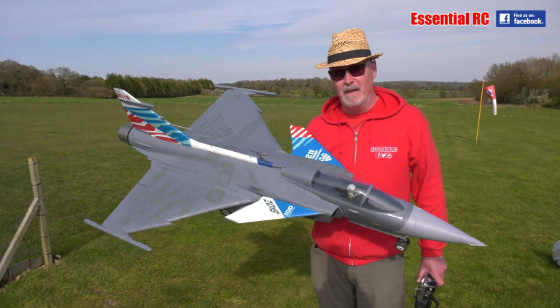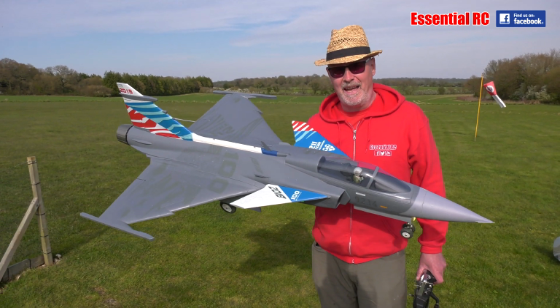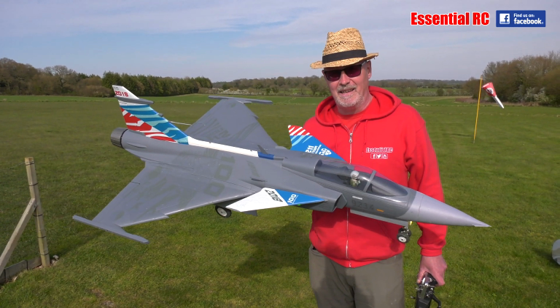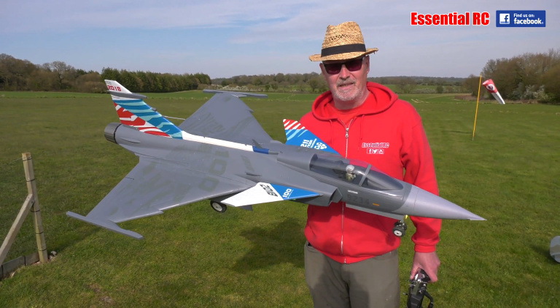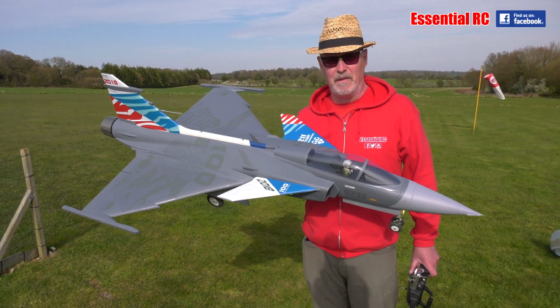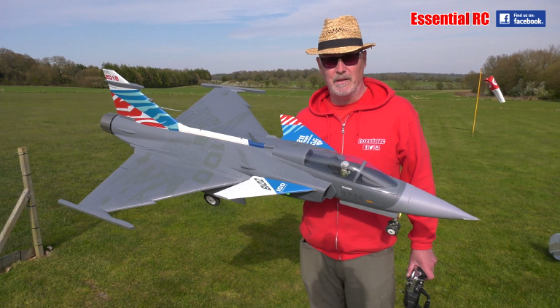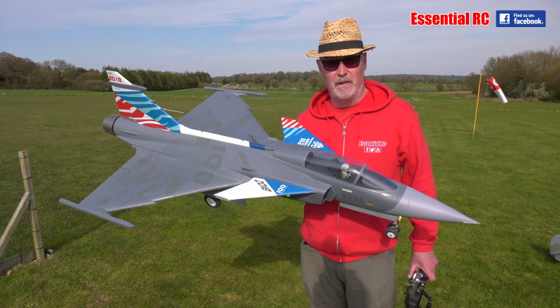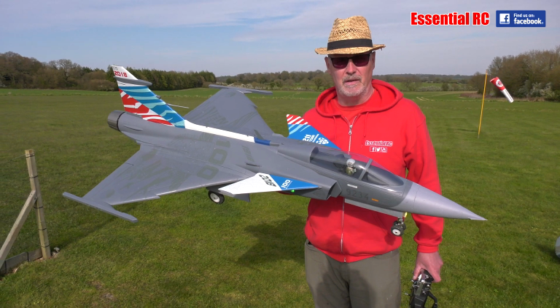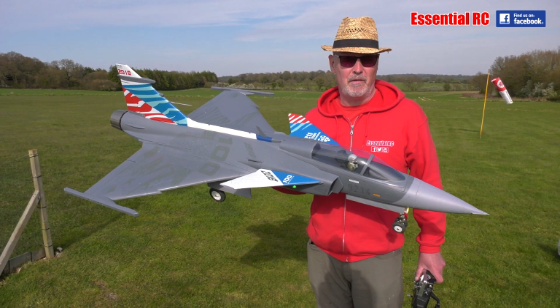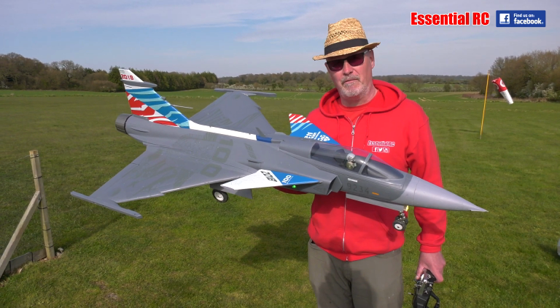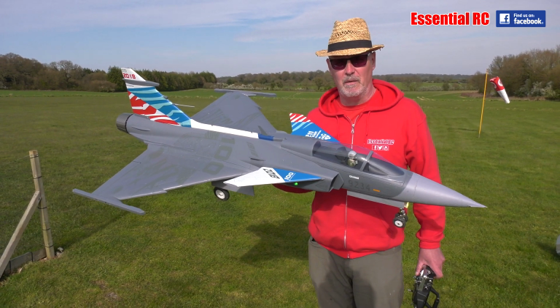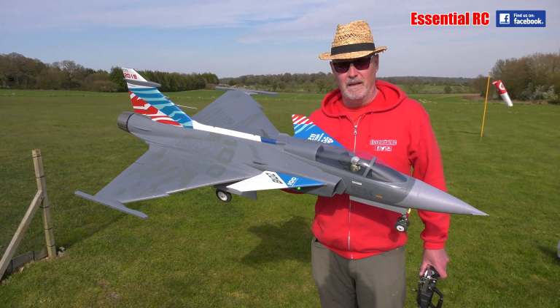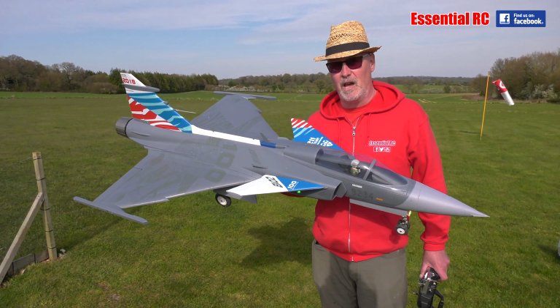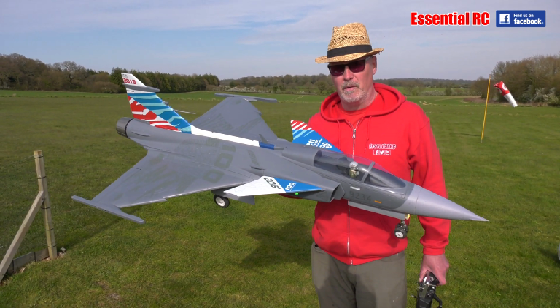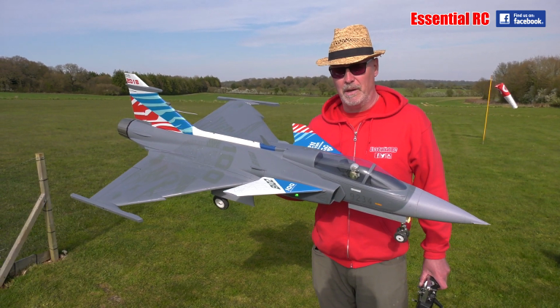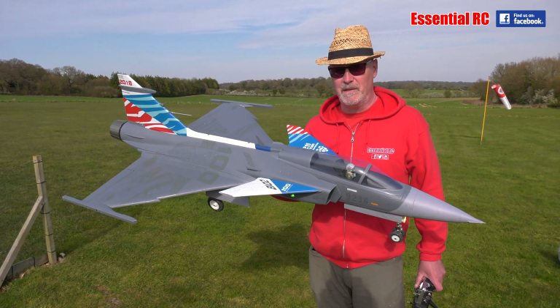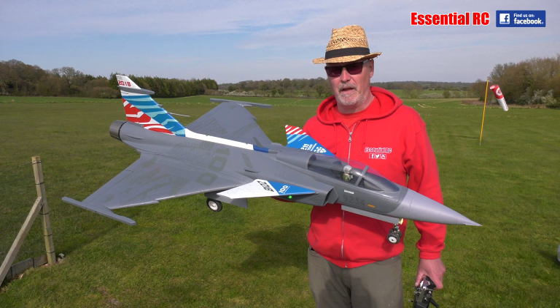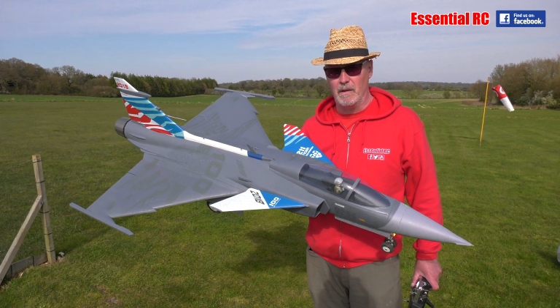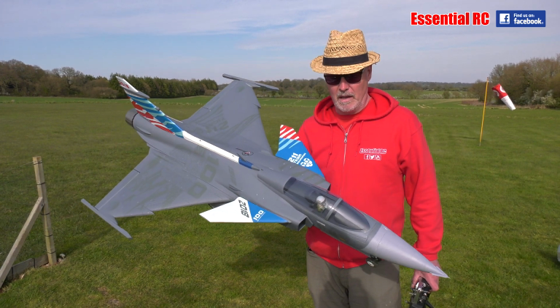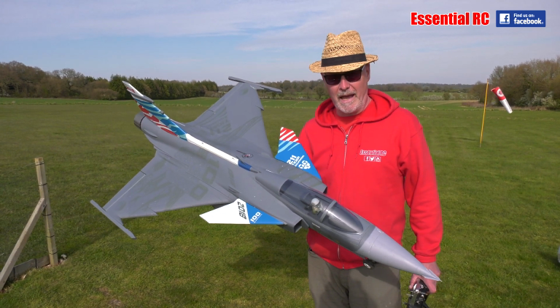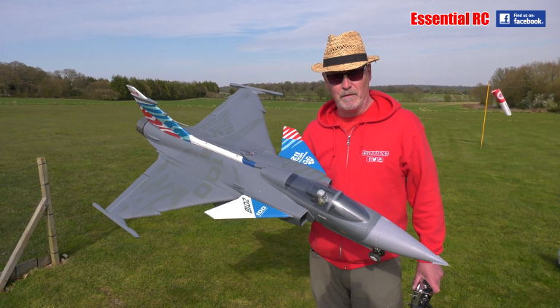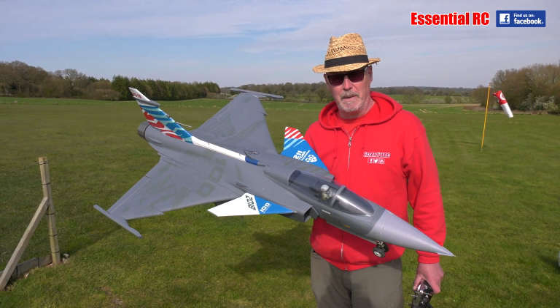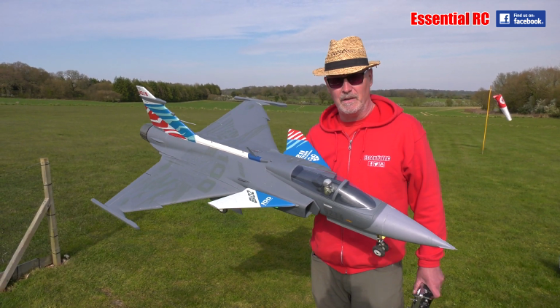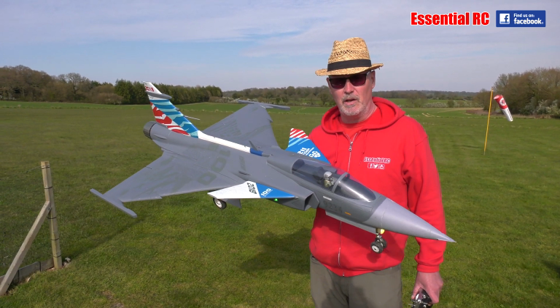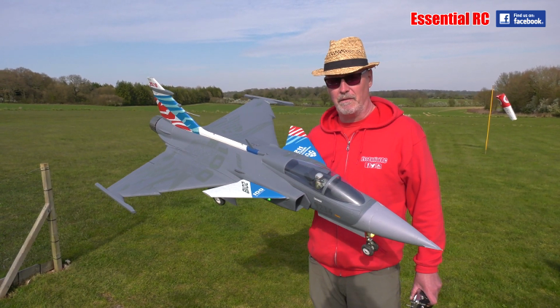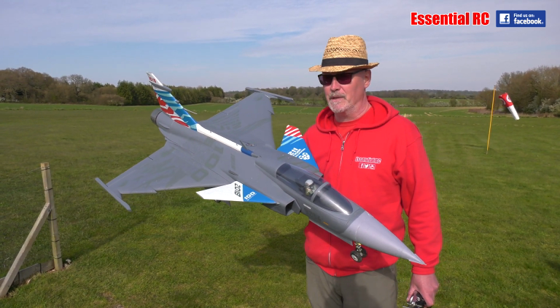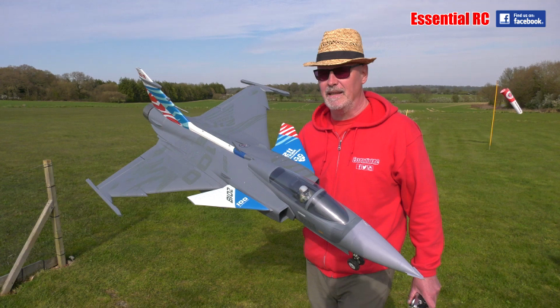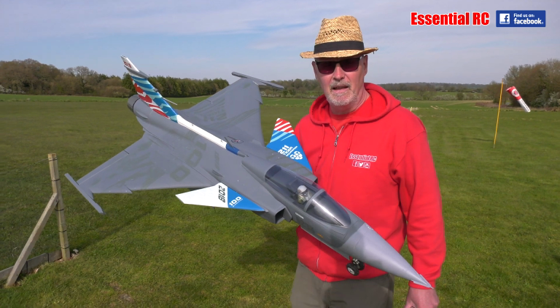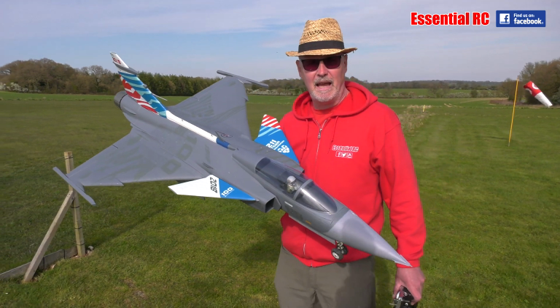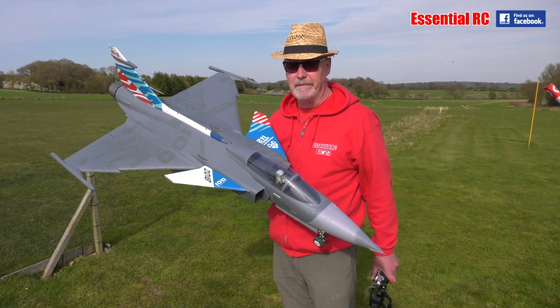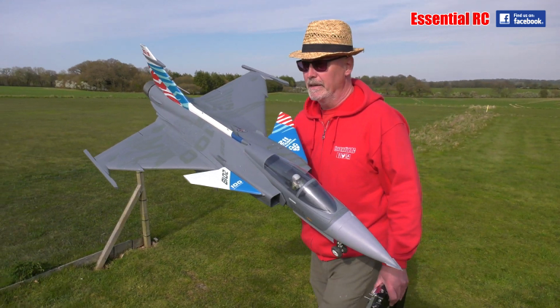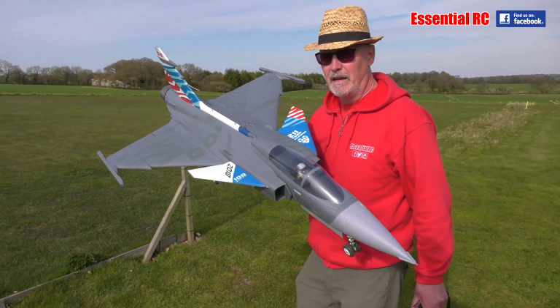At the end of the day, it does not have the thrust-to-weight ratio that a turbine will have, but it'll still be fun to try out — do some flat spins, some tight loops and stuff like that. Let's get in the air and see how it flies.